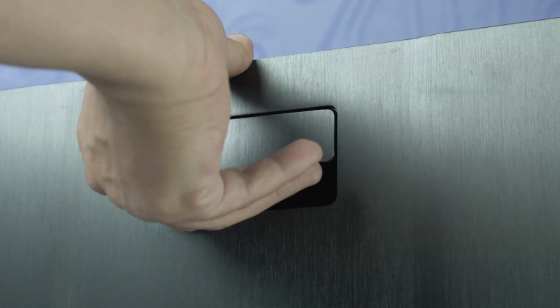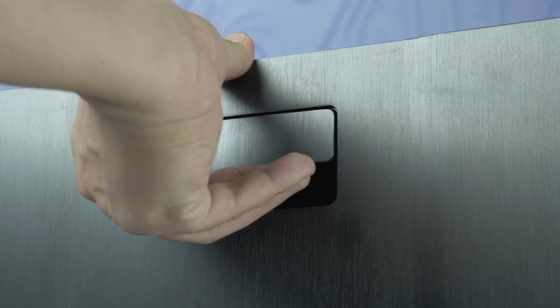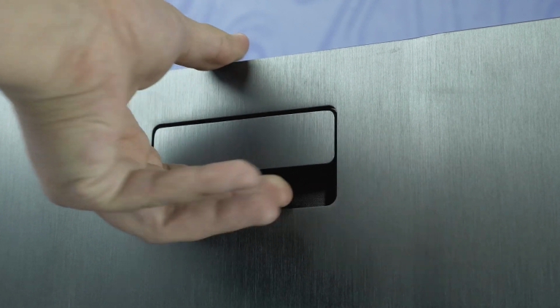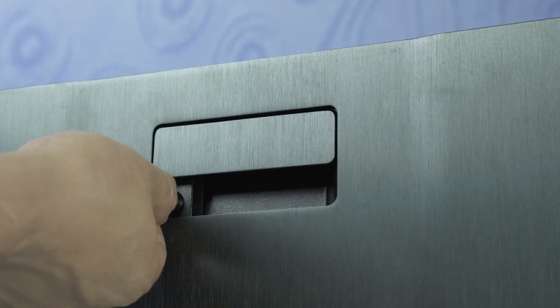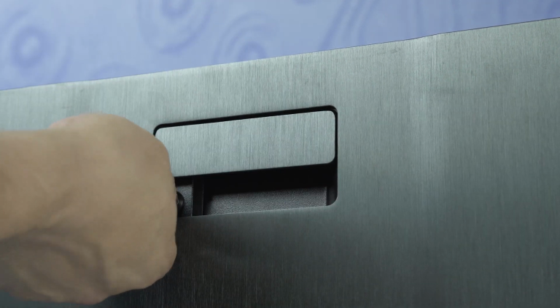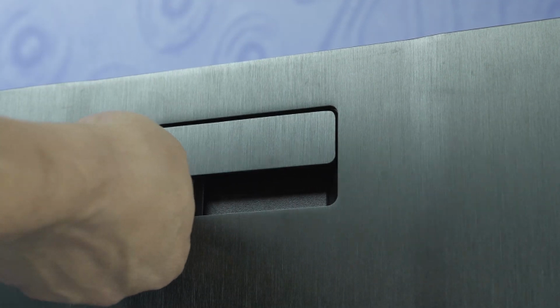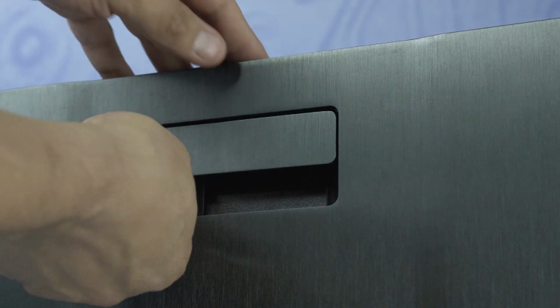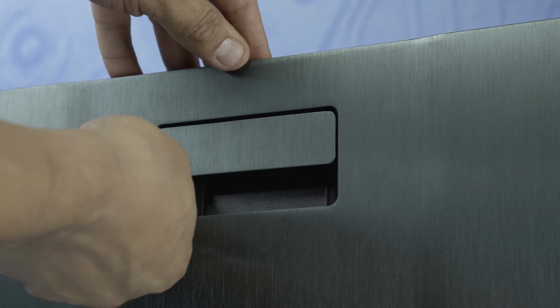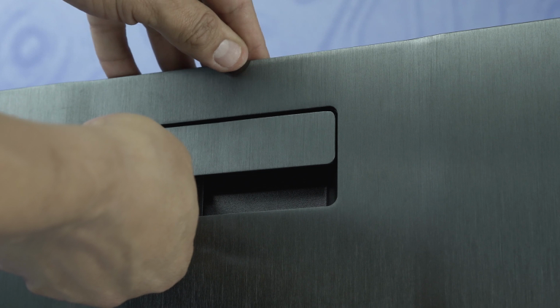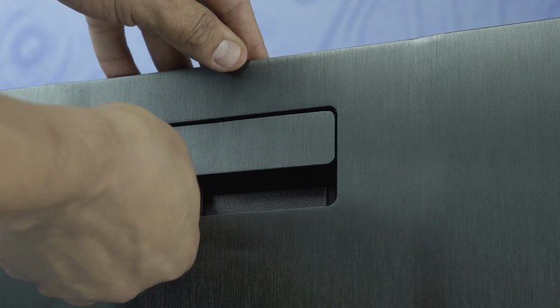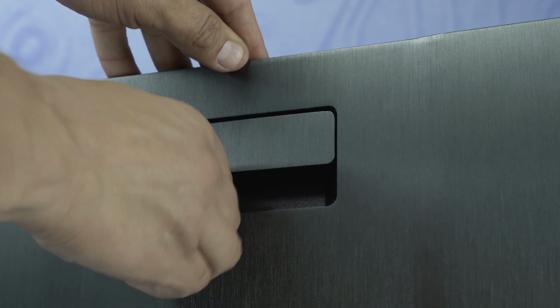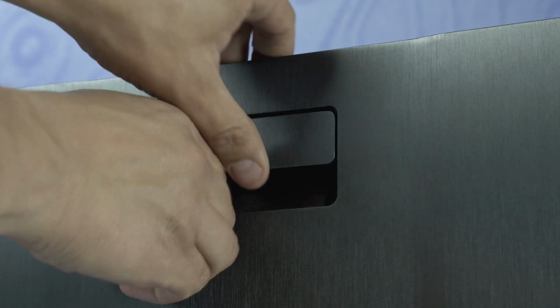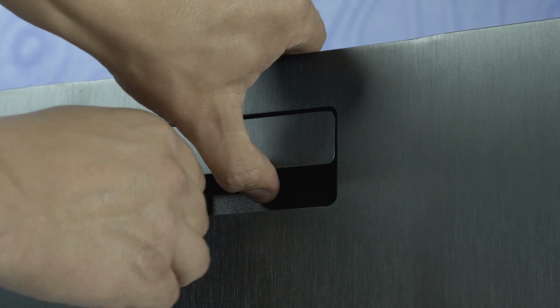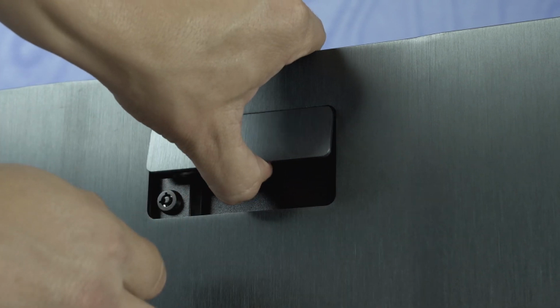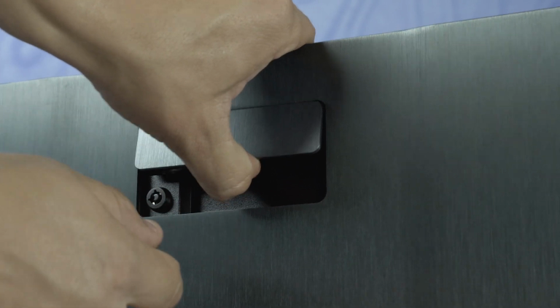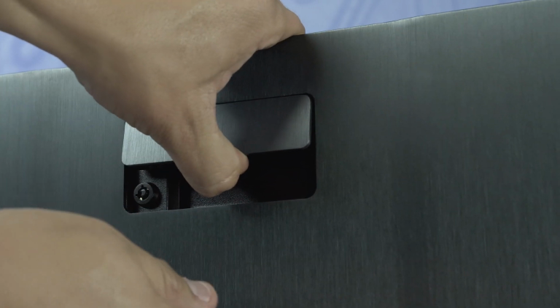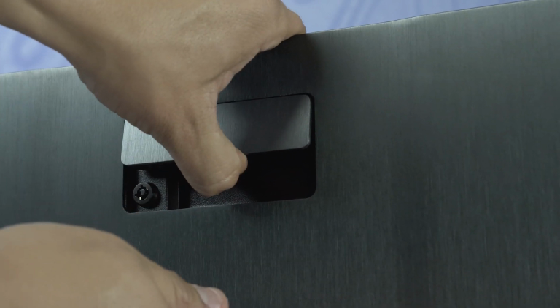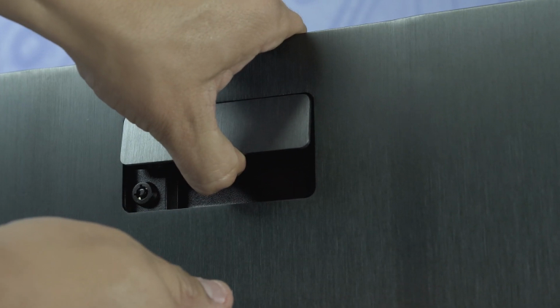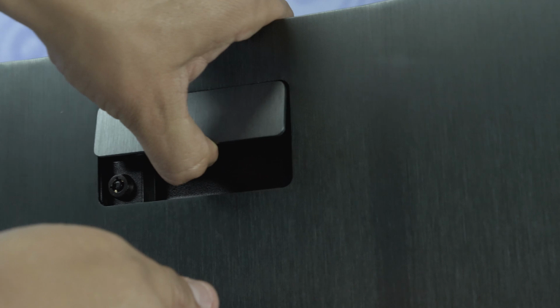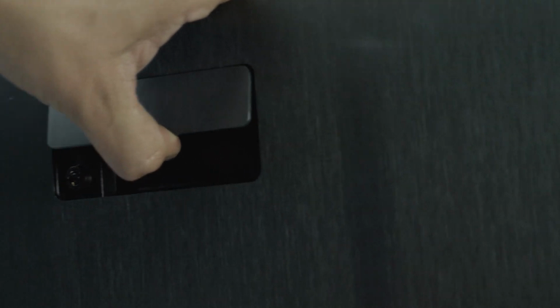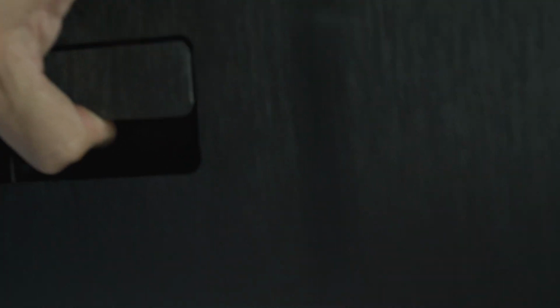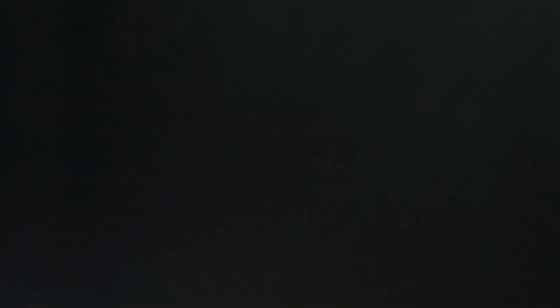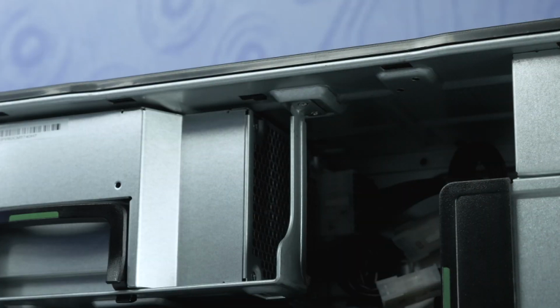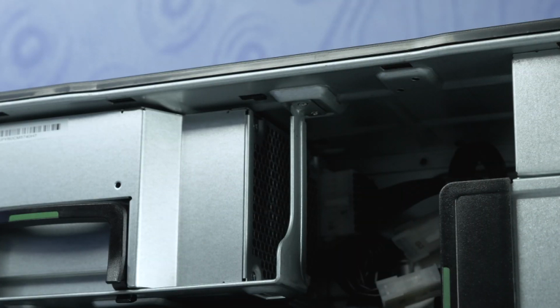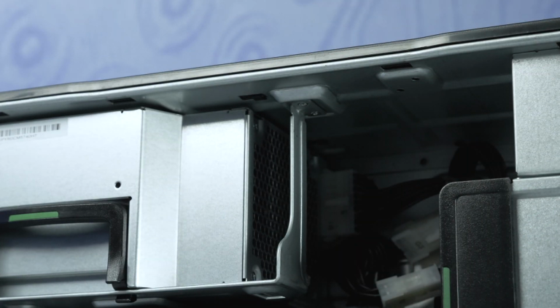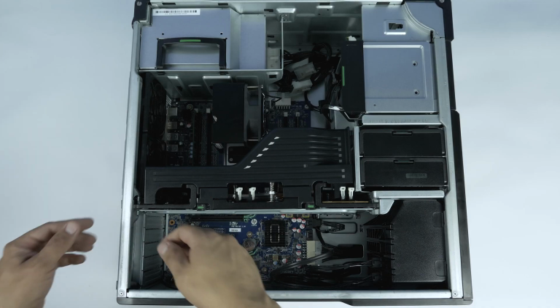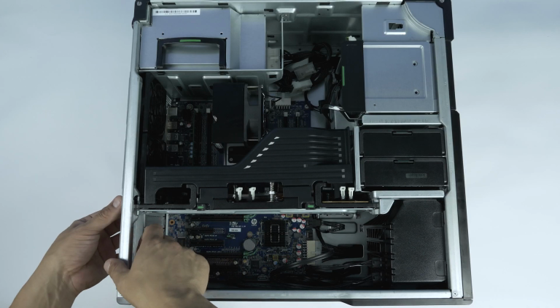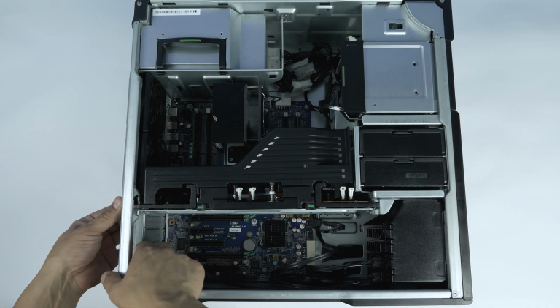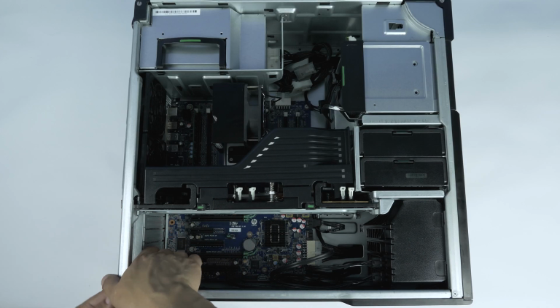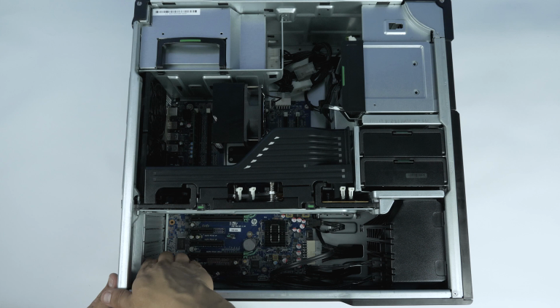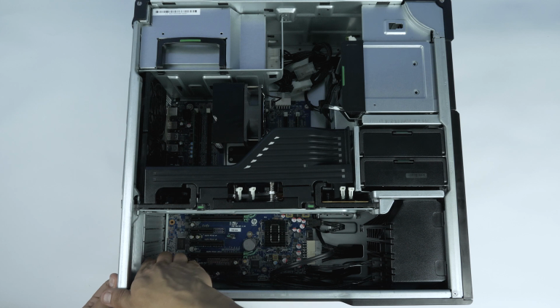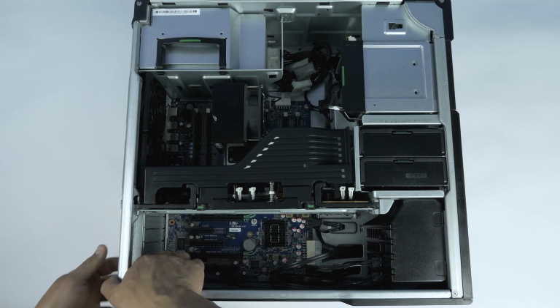To open the system, lift the latch found on the side. If the latch is locked, please ensure you use the included keys to unlock the panel like so. We highly recommend you check with the manufacturer's system manual and comply with the recommended safety instructions.